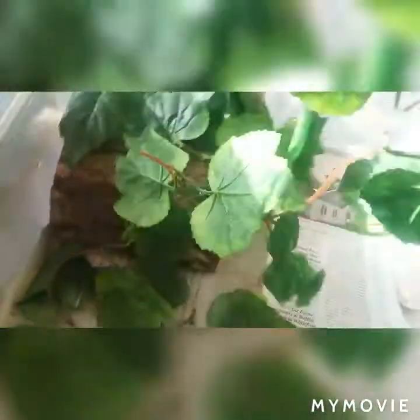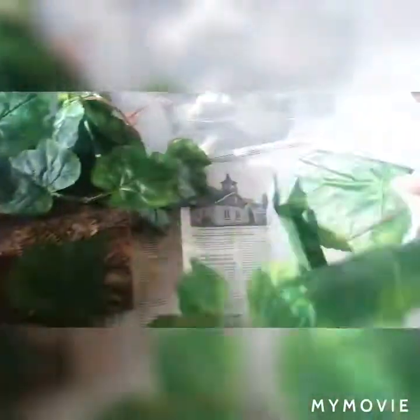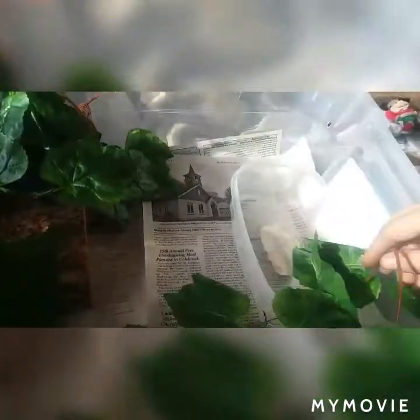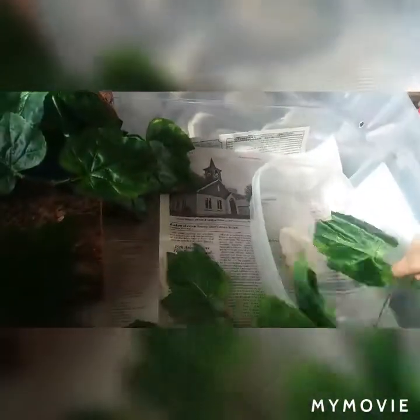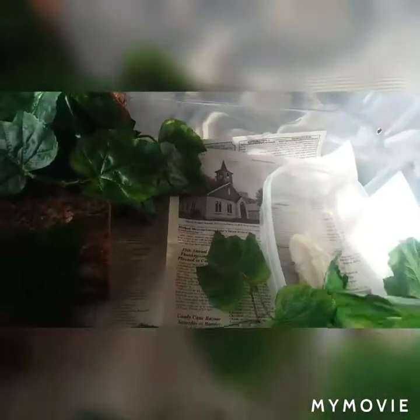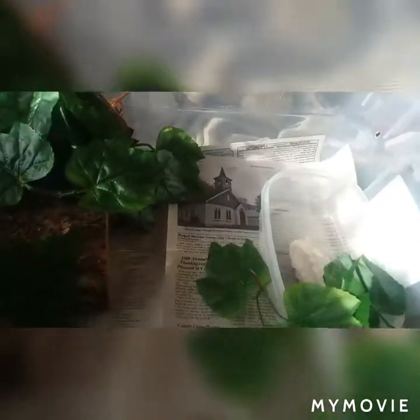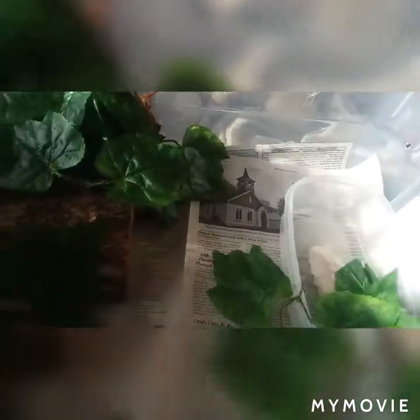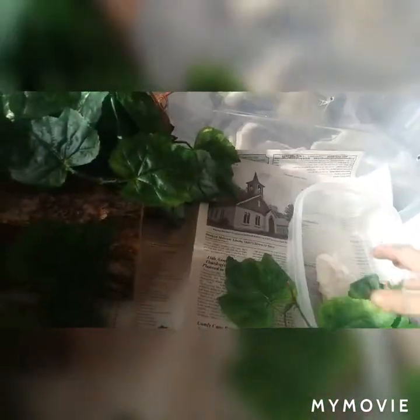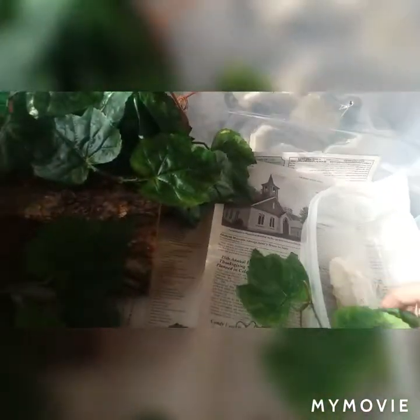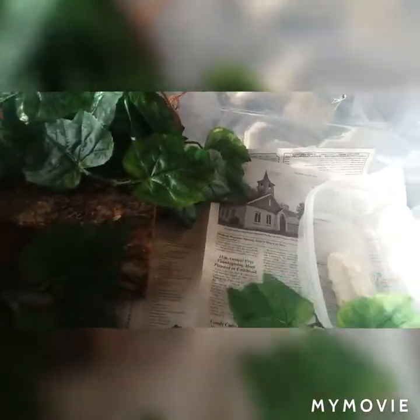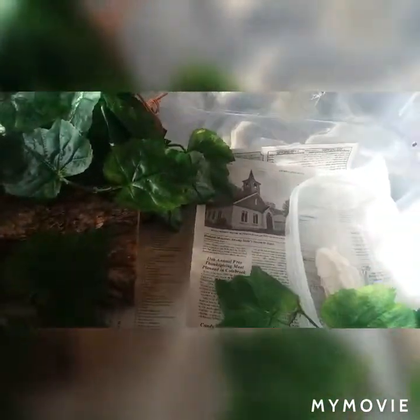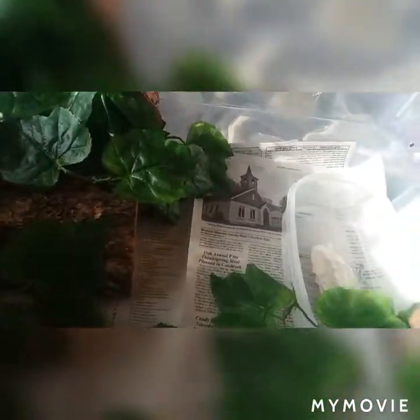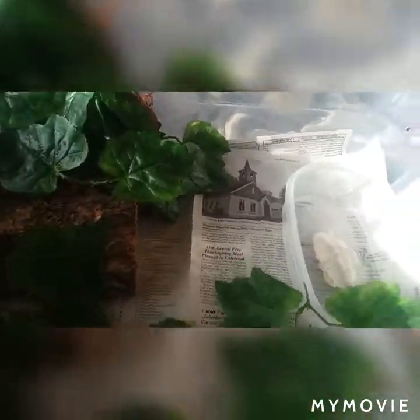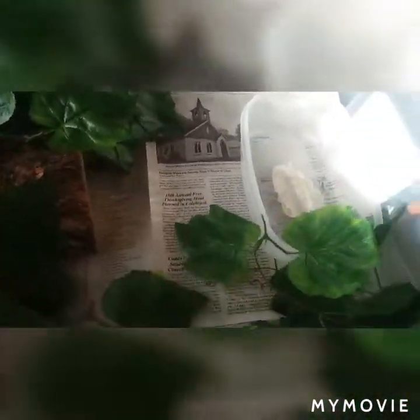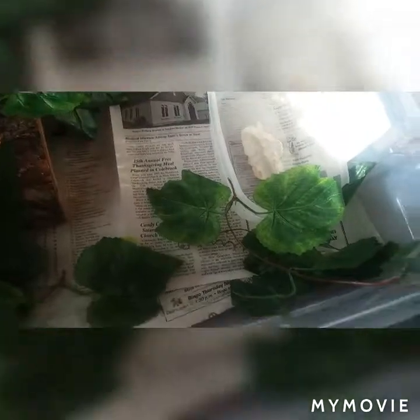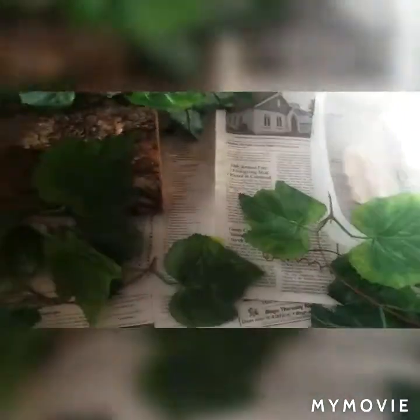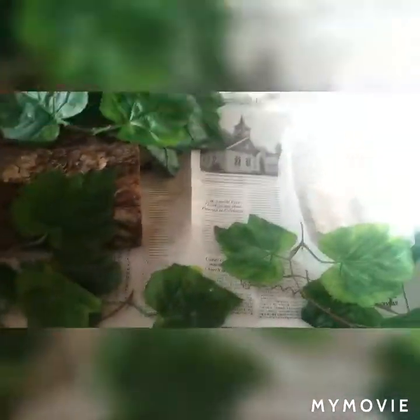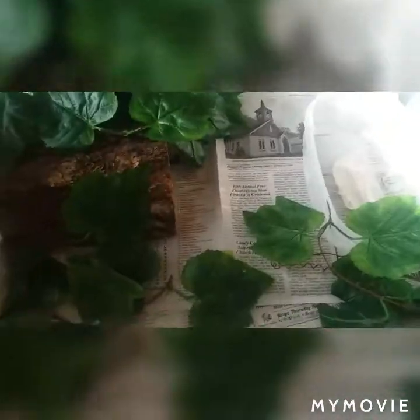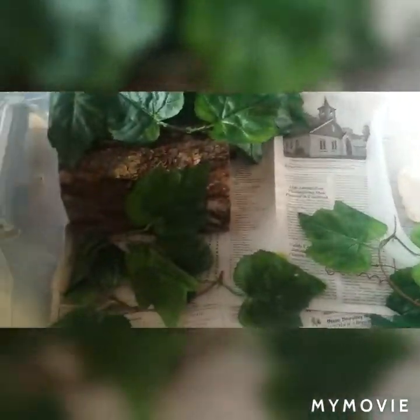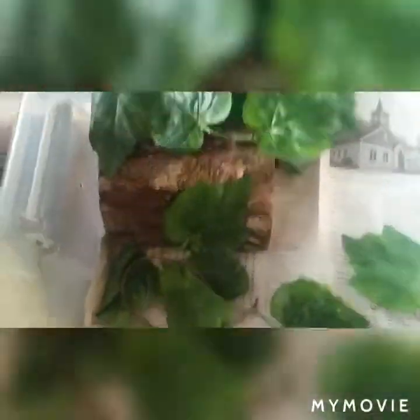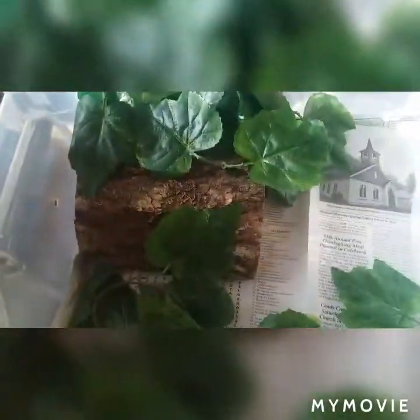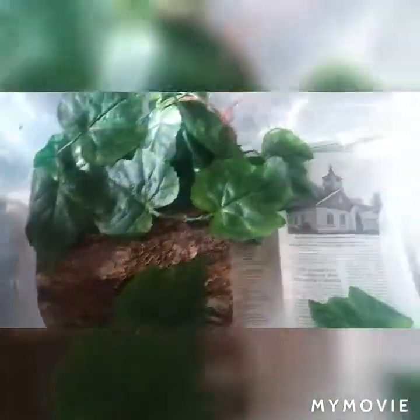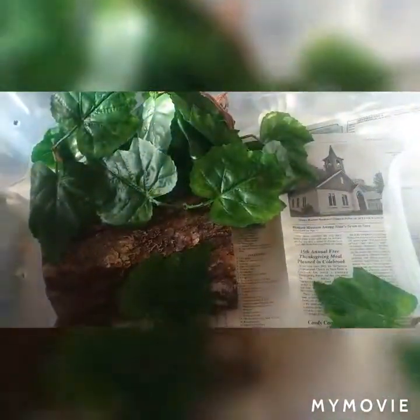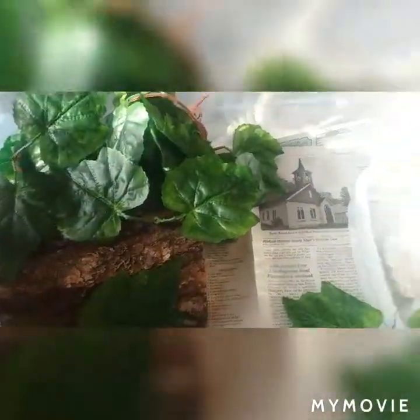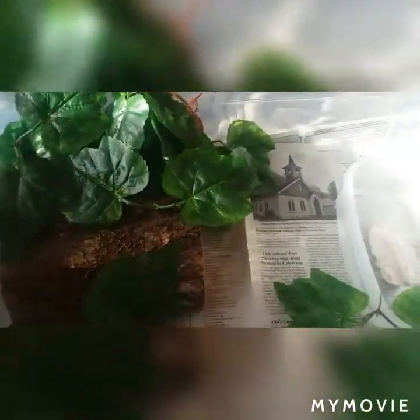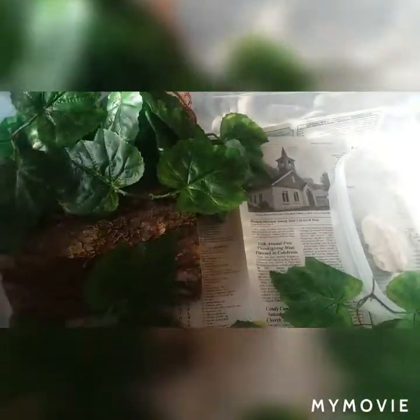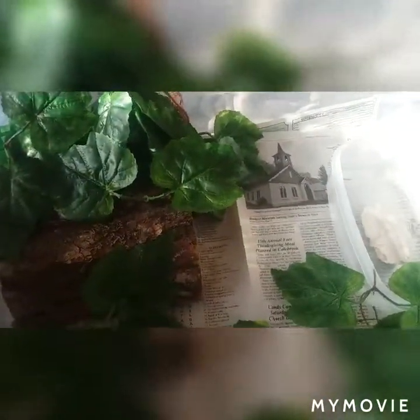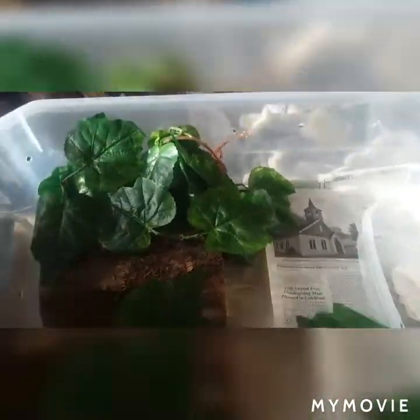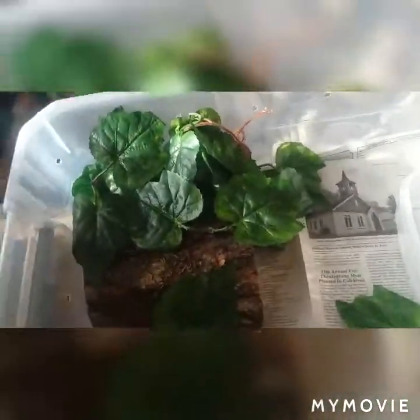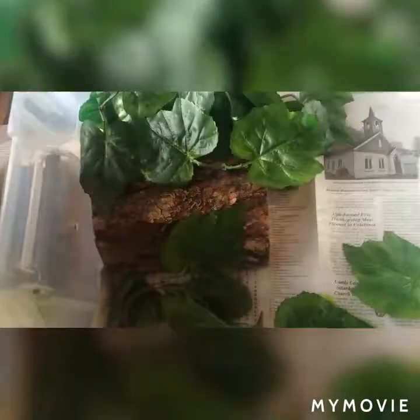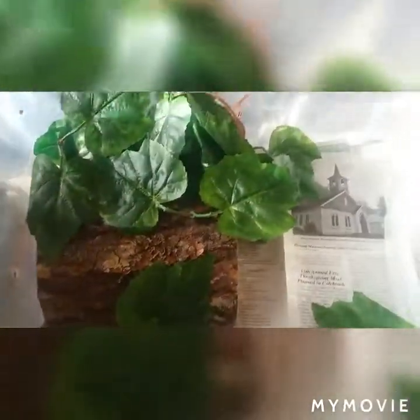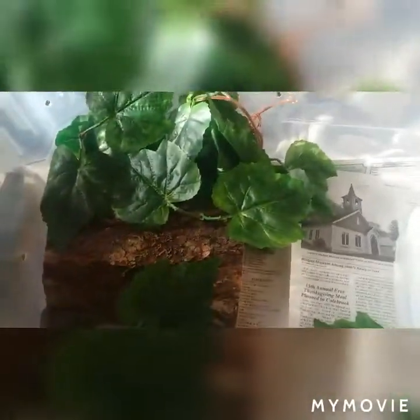Then we have all these fake leaves that we got from ExoTerra. They were really cheap — I think we got like 15 feet of it for maybe seriously $10, maybe $15.